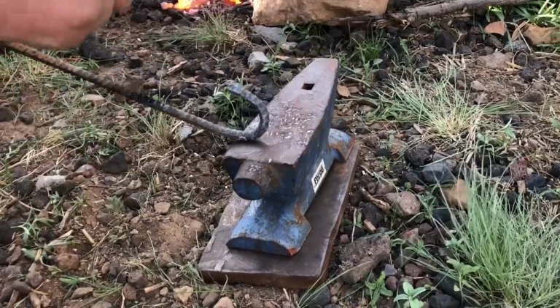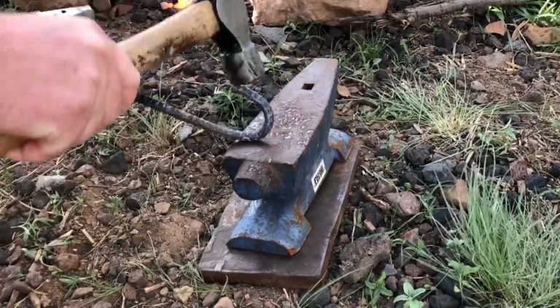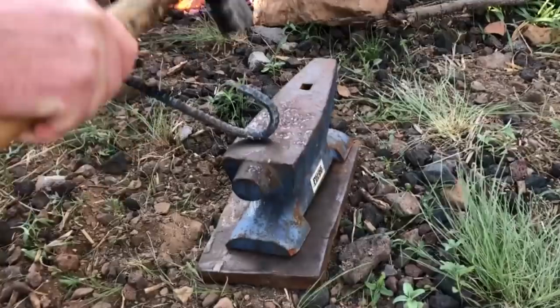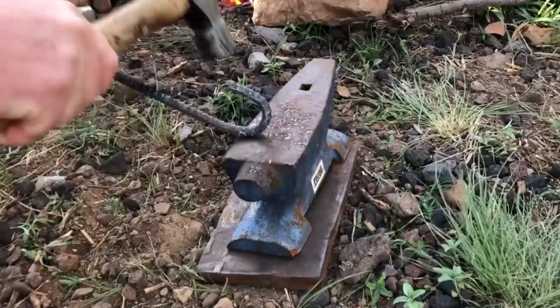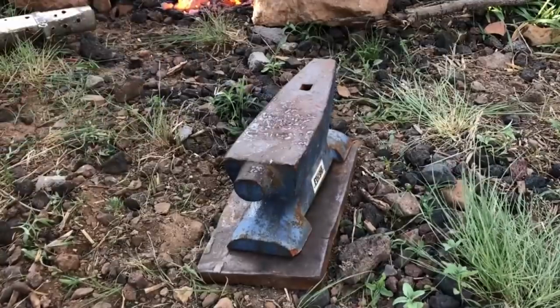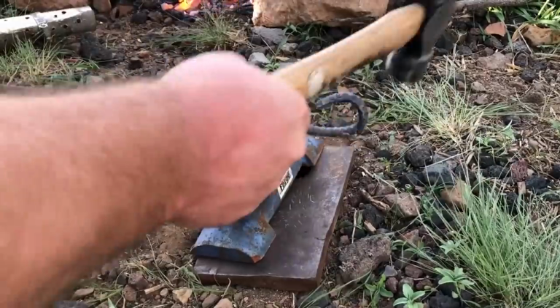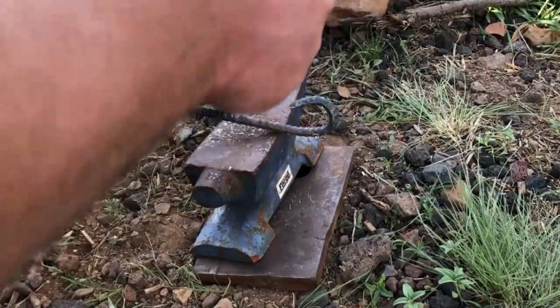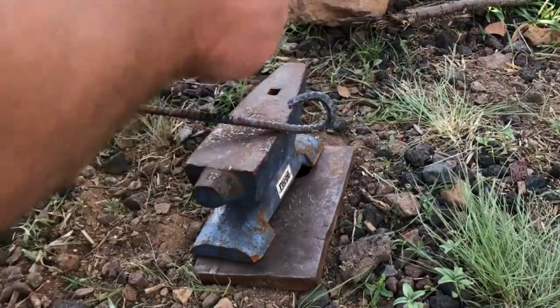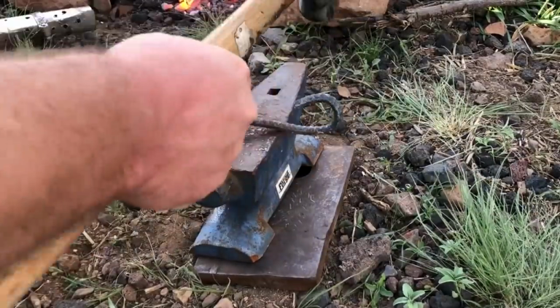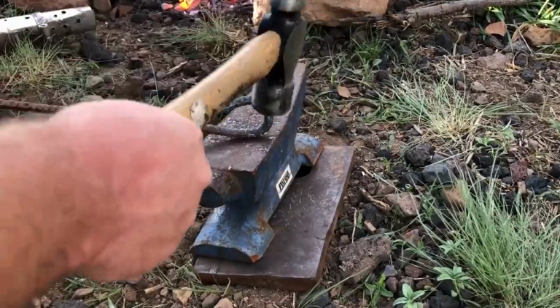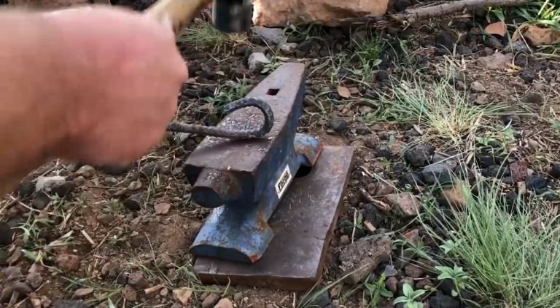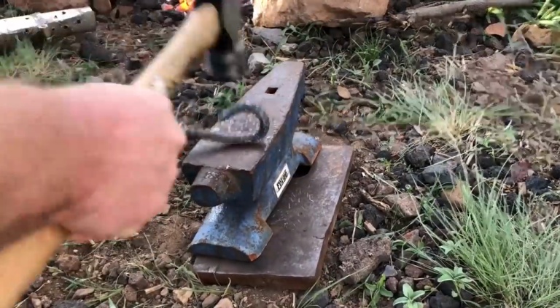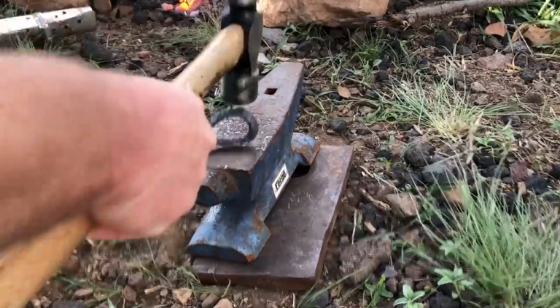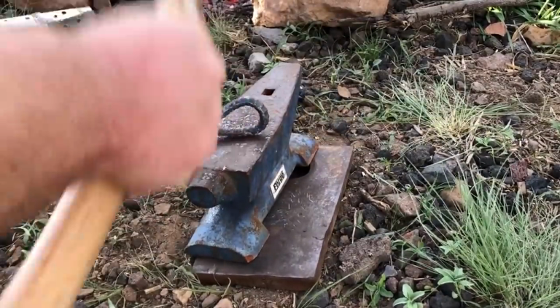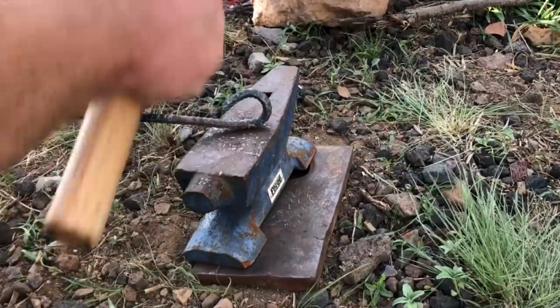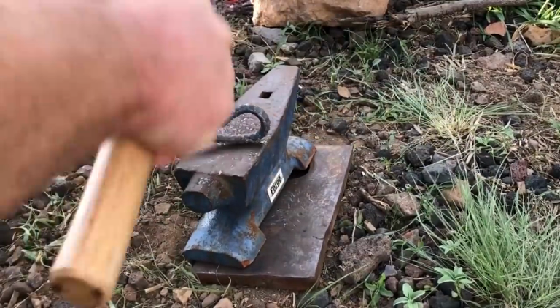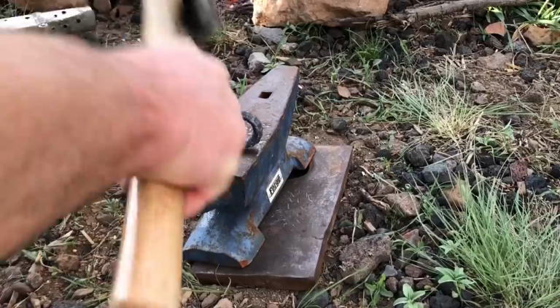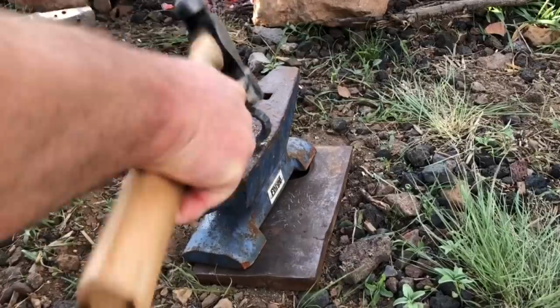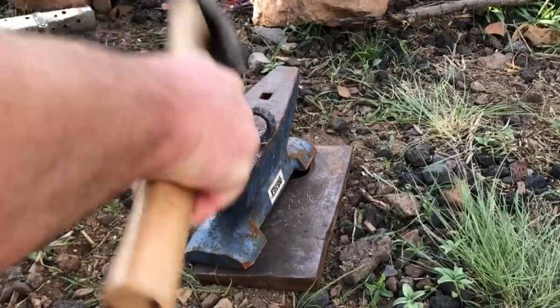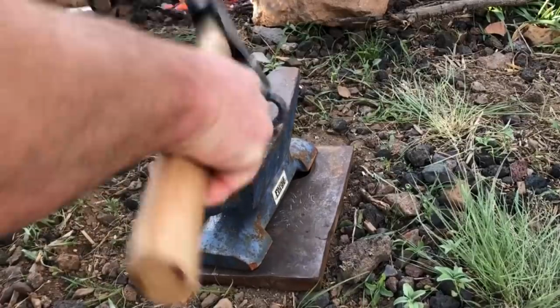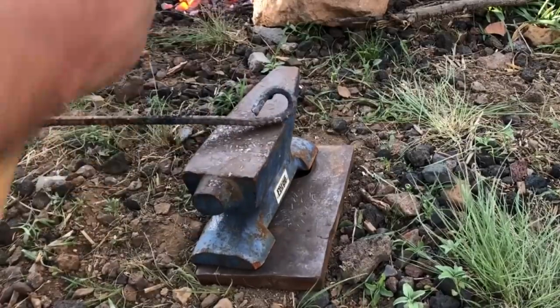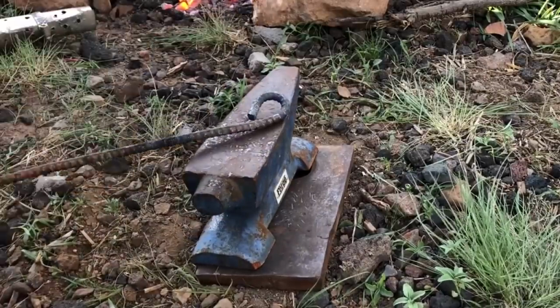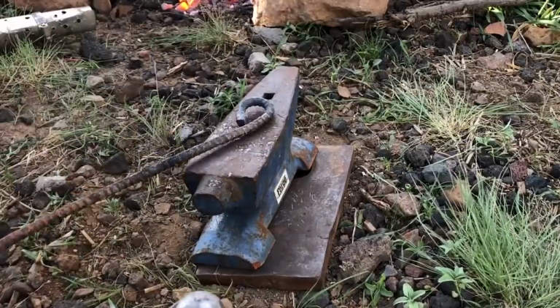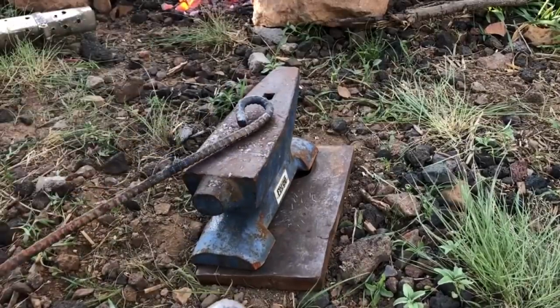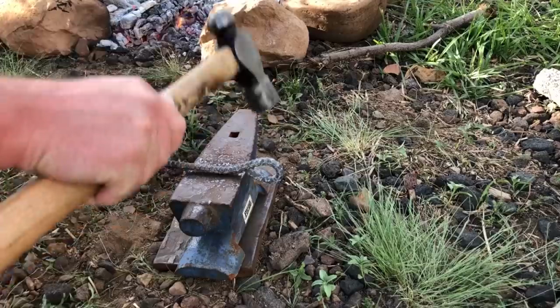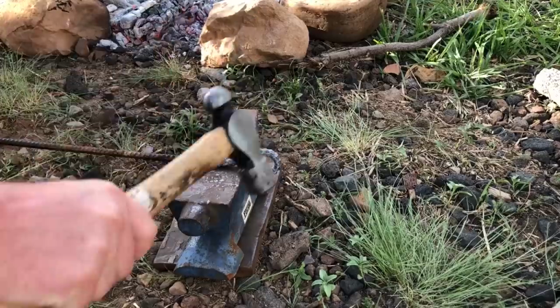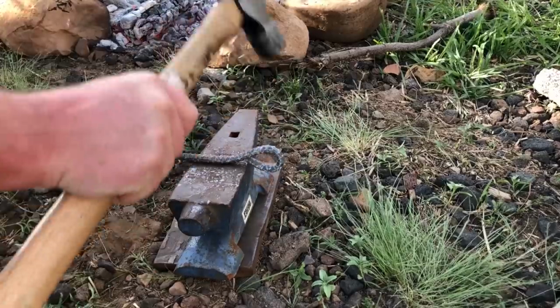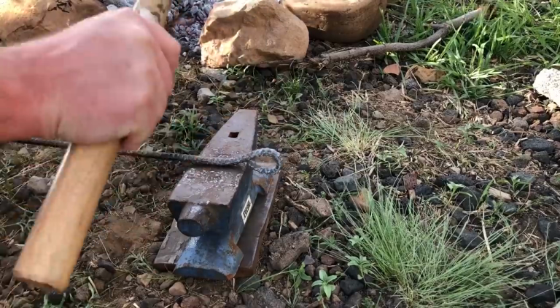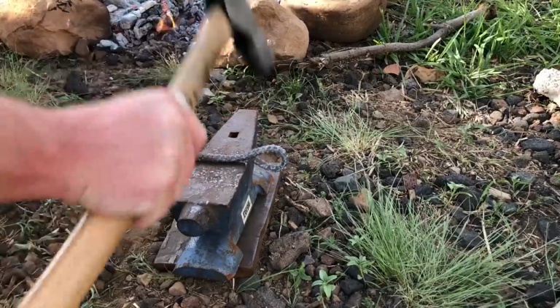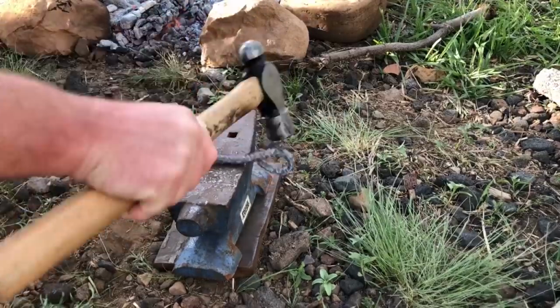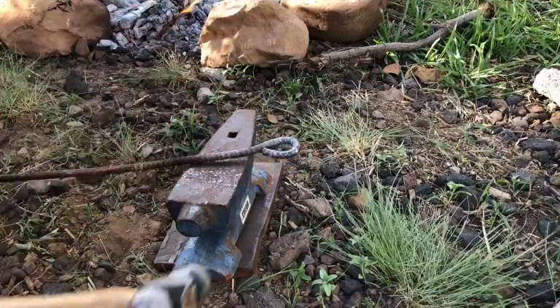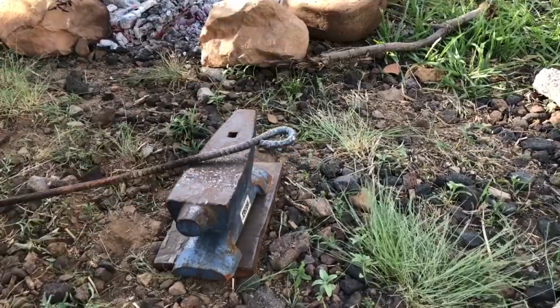My purpose in this video is just to show you how easy it really is to start forging right now today in your own backyard. One thing to keep in mind — and this is really one of the nice things about forging — if you make a mistake, you just heat the metal back up and rework it. You could even straighten everything out and start over again if you're not satisfied with how things are turning out.